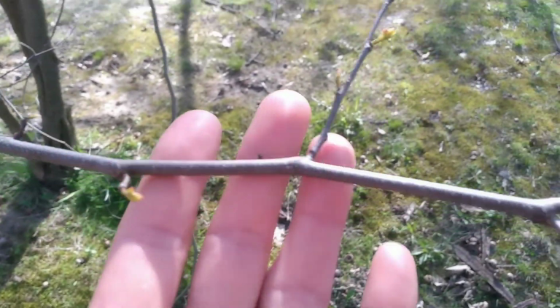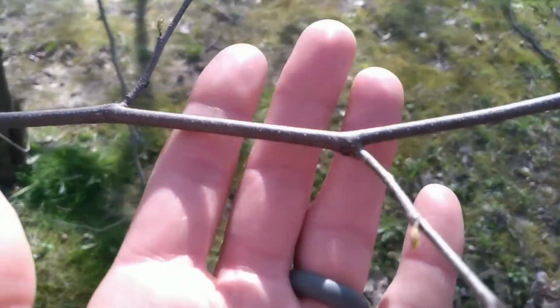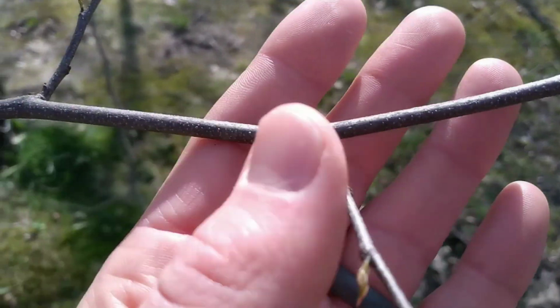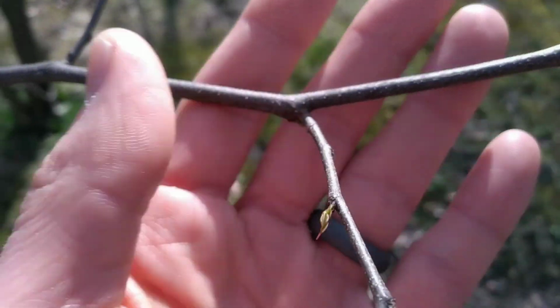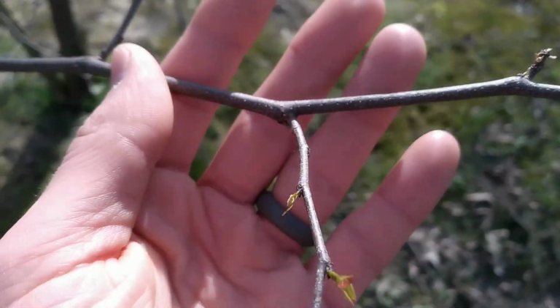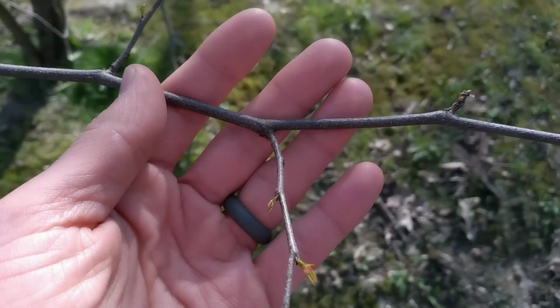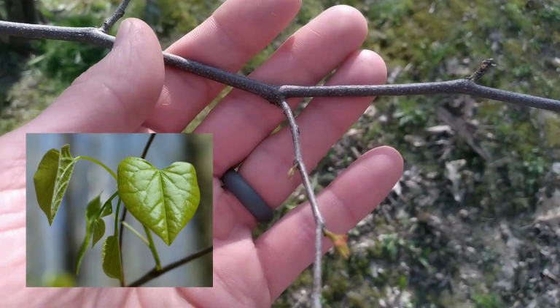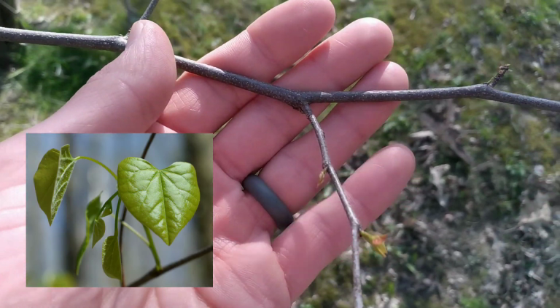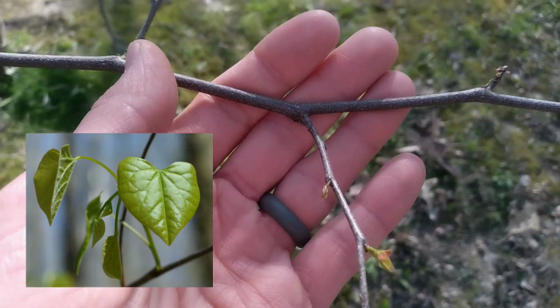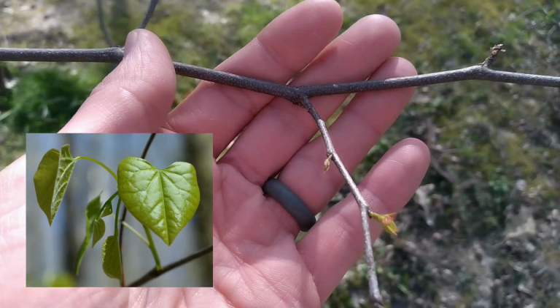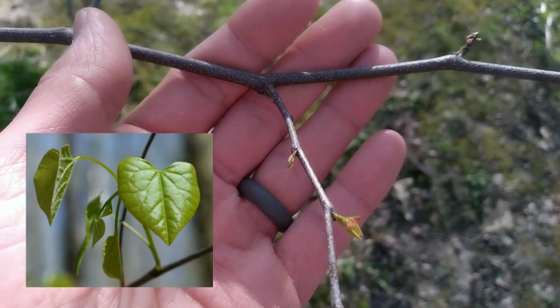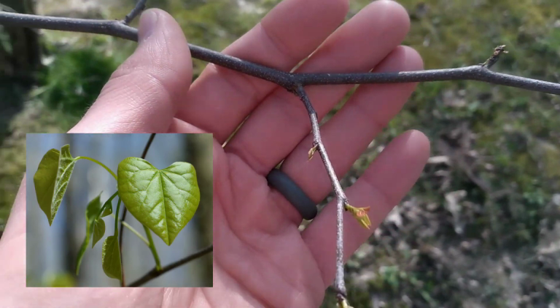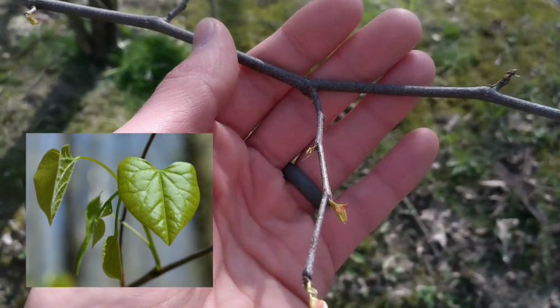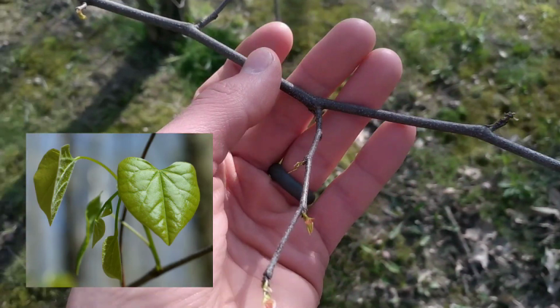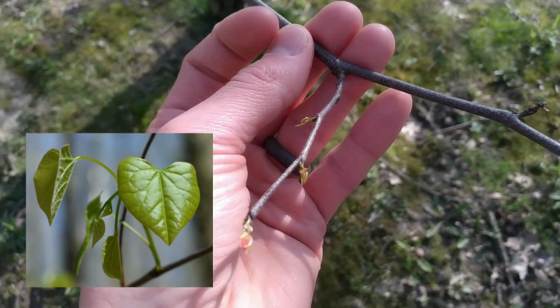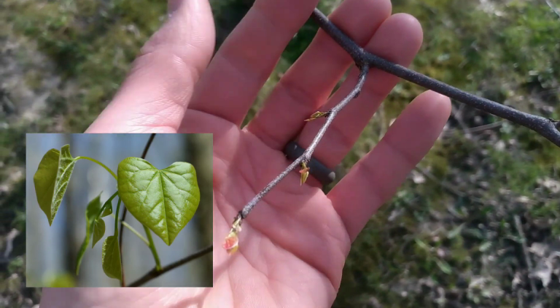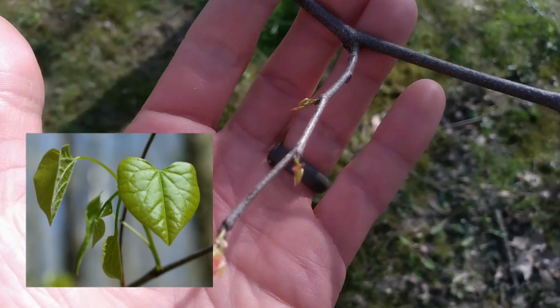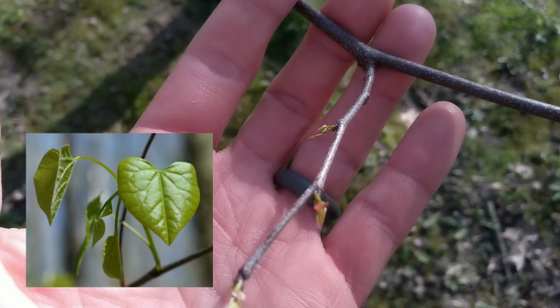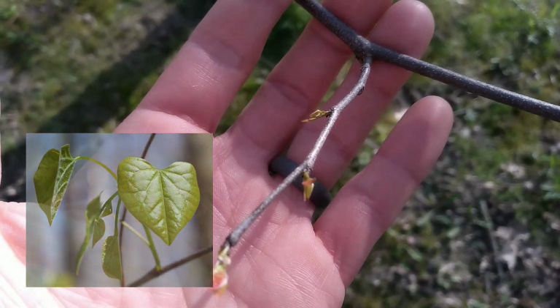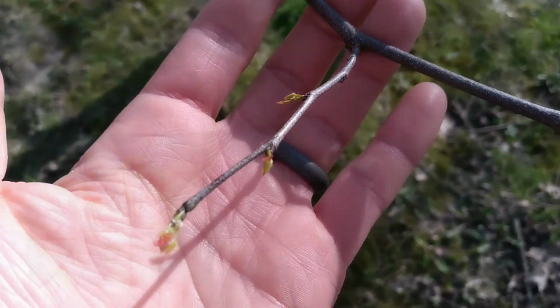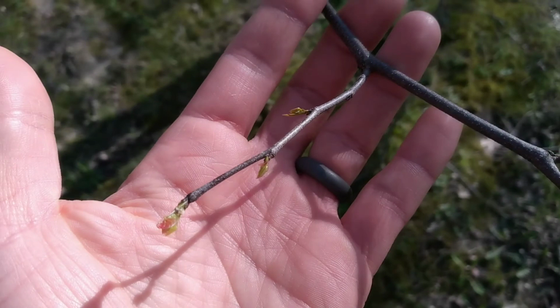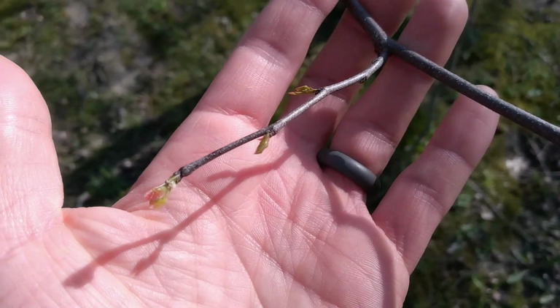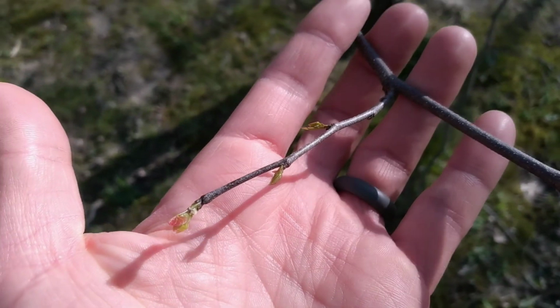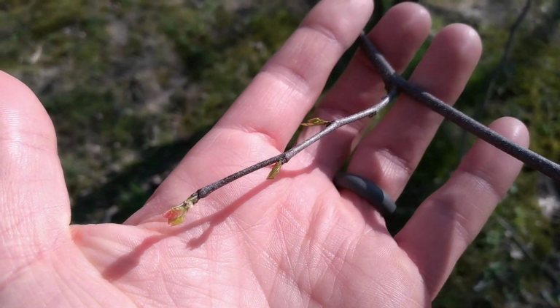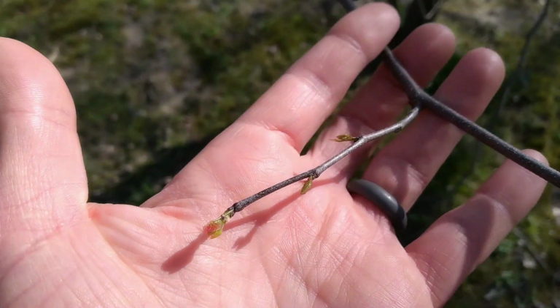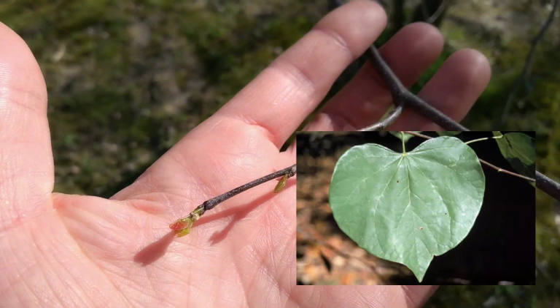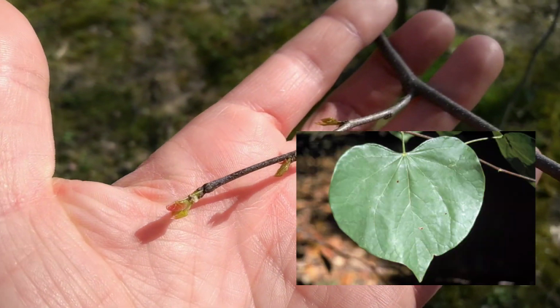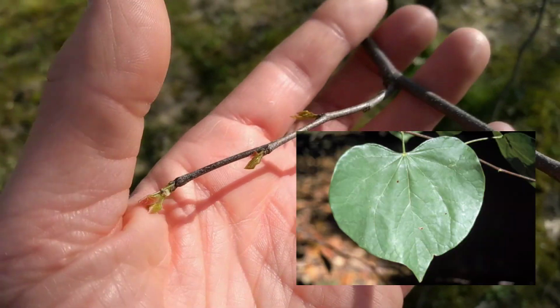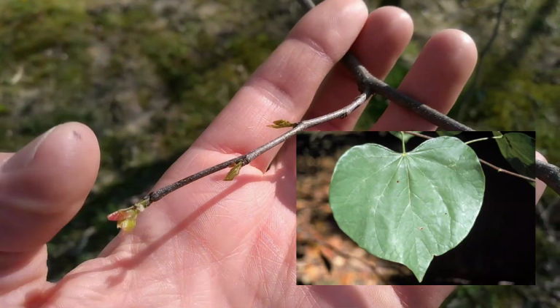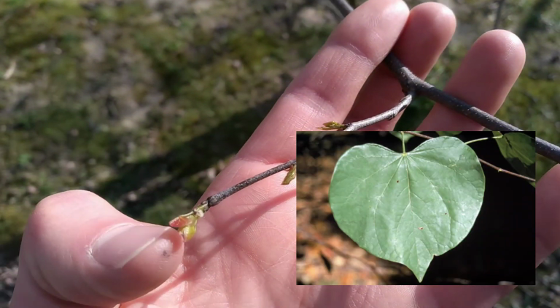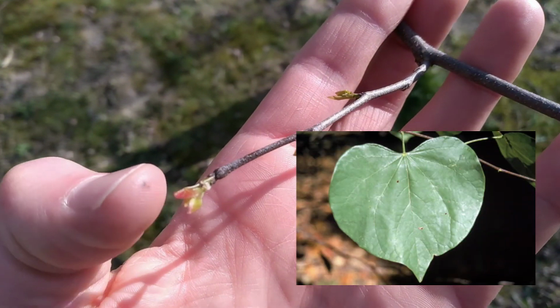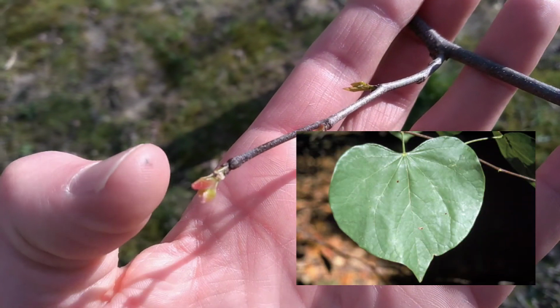And the leaves, by the way, are round. The margins do not have teeth. And at the petiole — the leaf stem — they curl inward, giving you the shape of a heart. So the leaves are heart-shaped. Of course, they're not here yet.